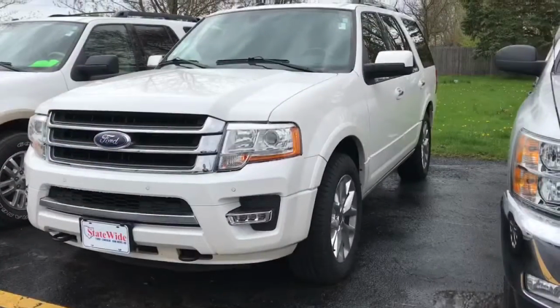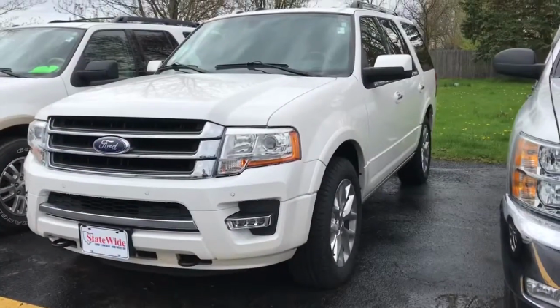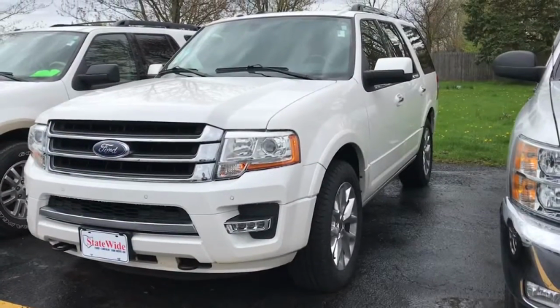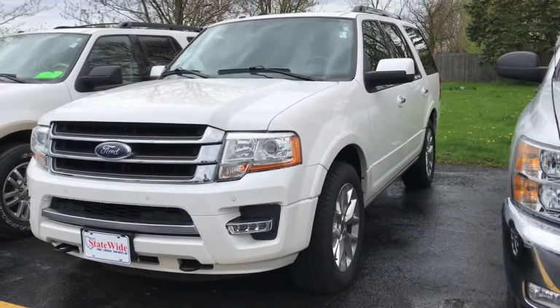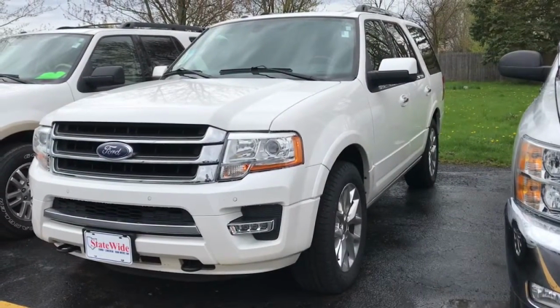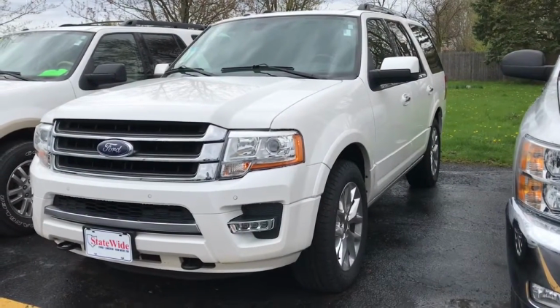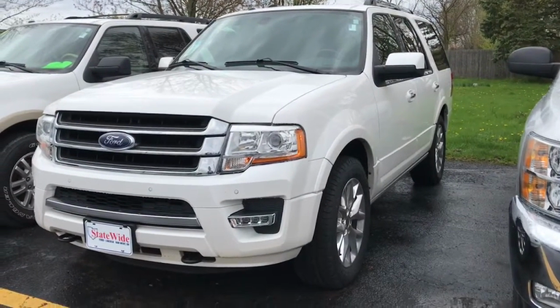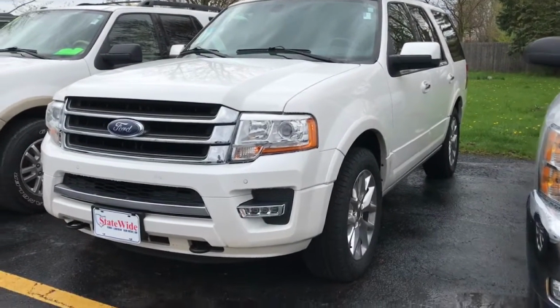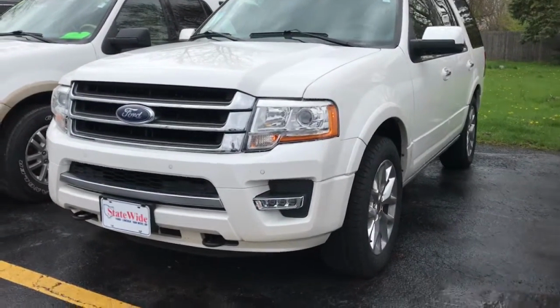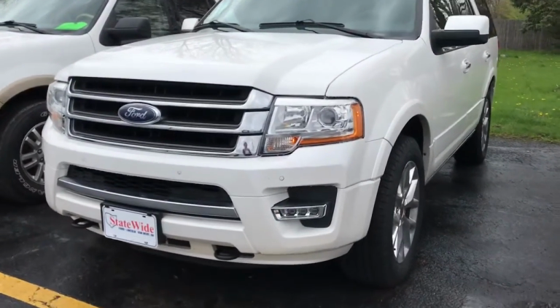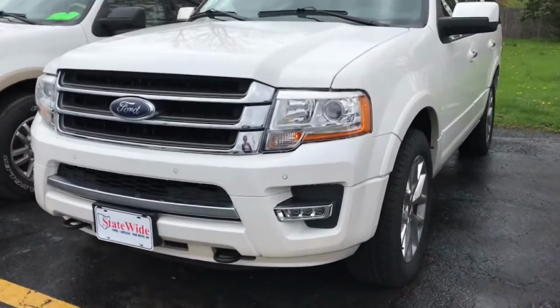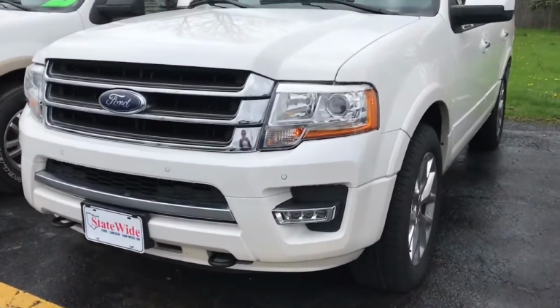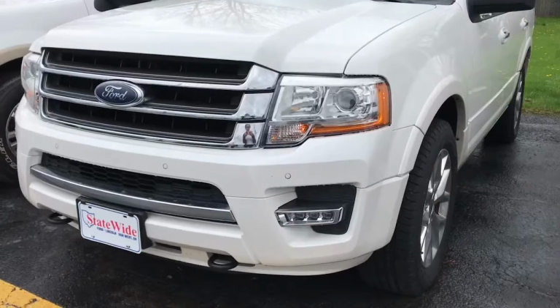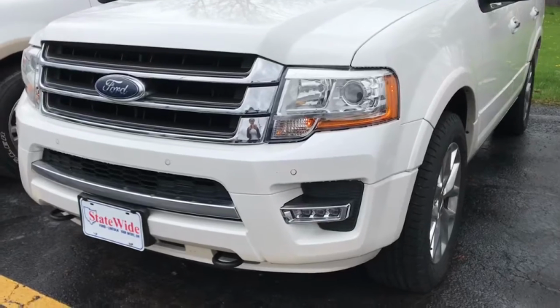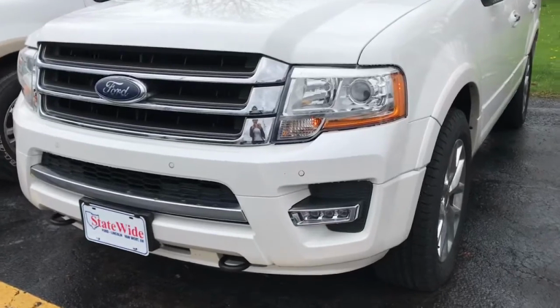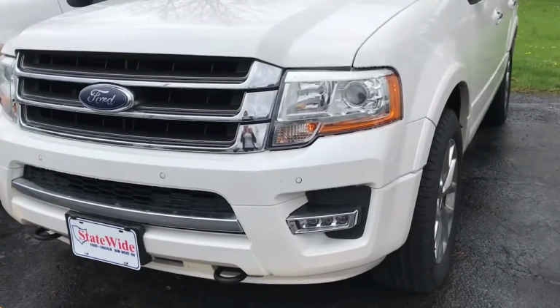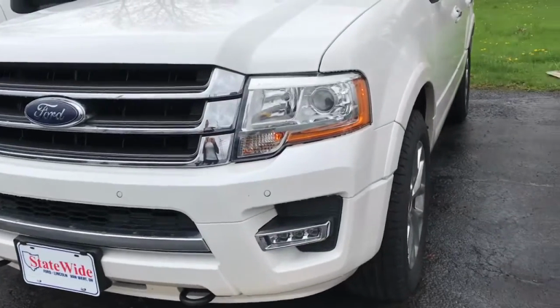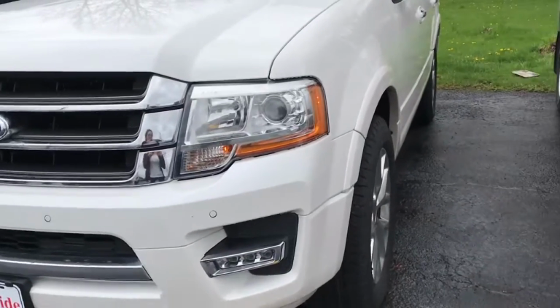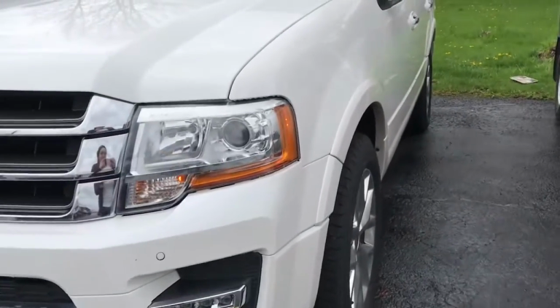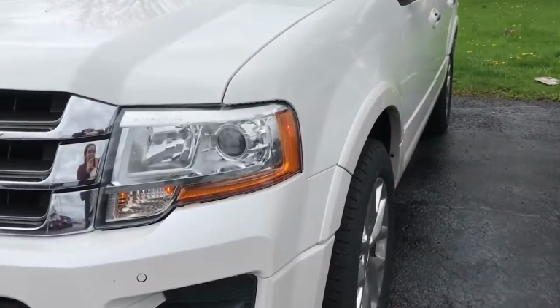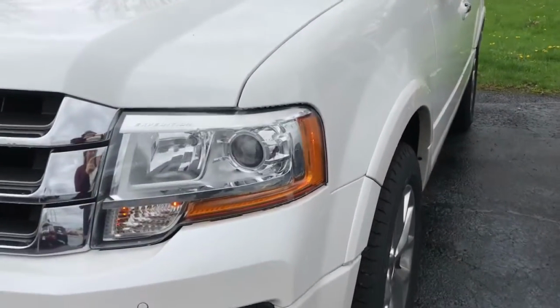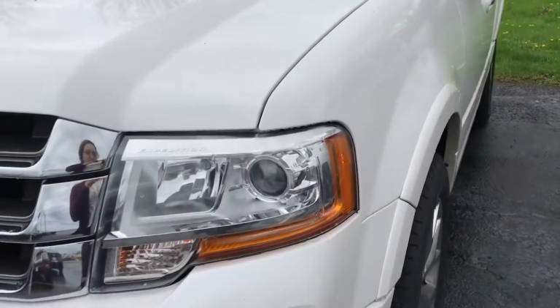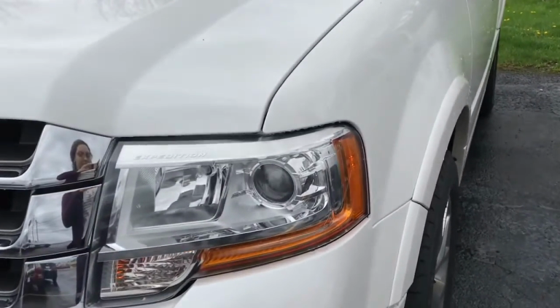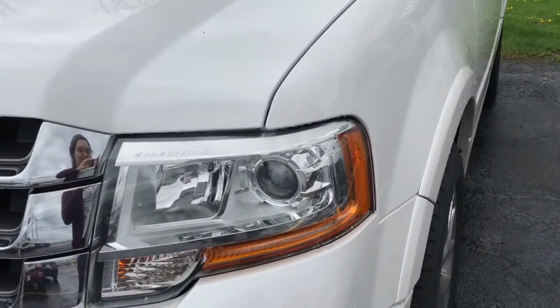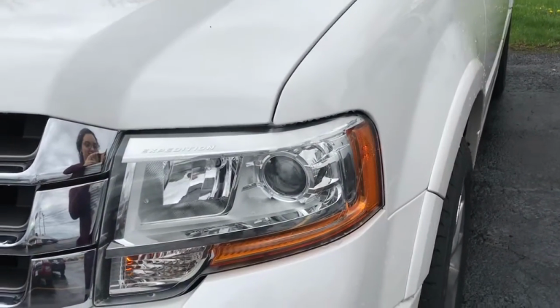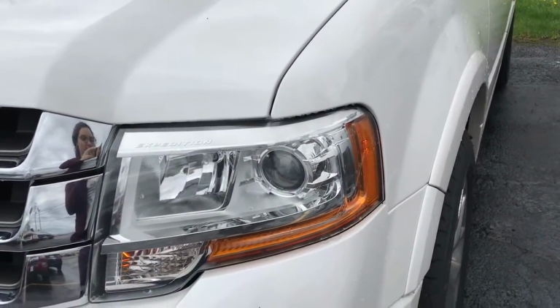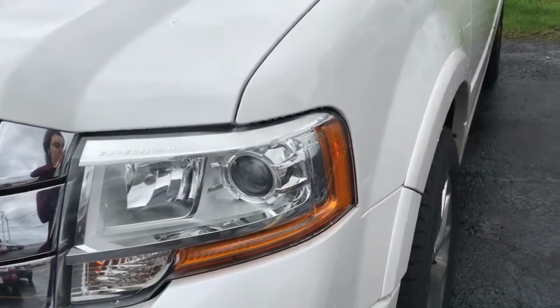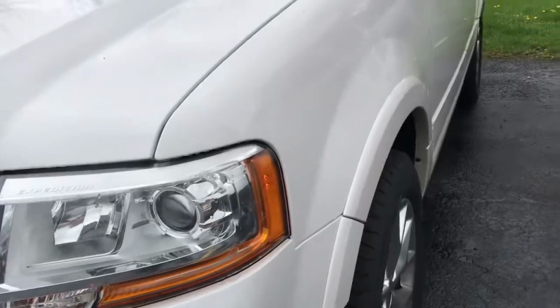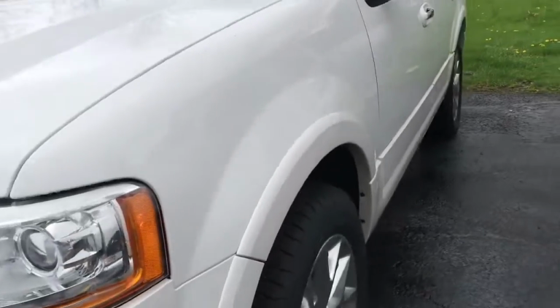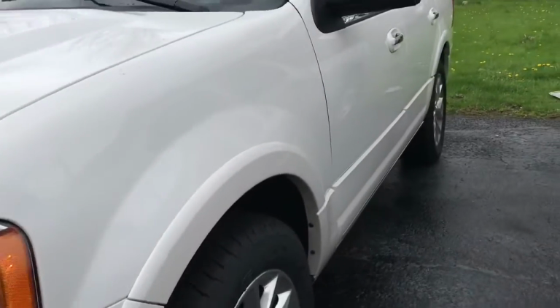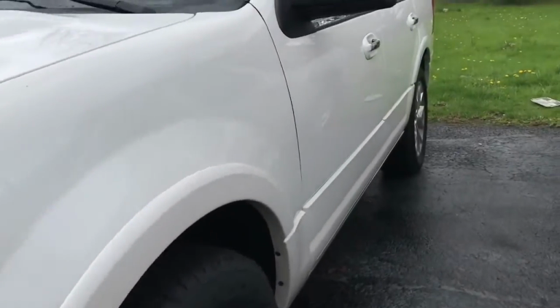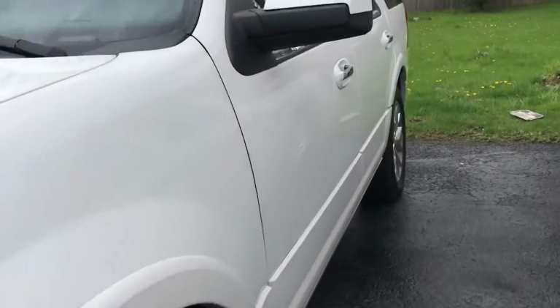This one here is the Limited trim, so you see those little circles — those are going to be your front sensors, and here in the lights you can see where it says Expedition, just some nice little hidden features.